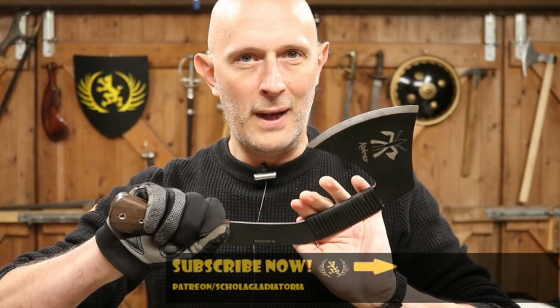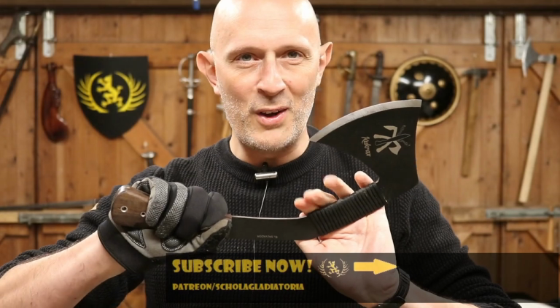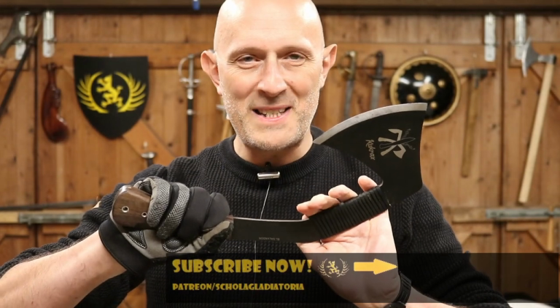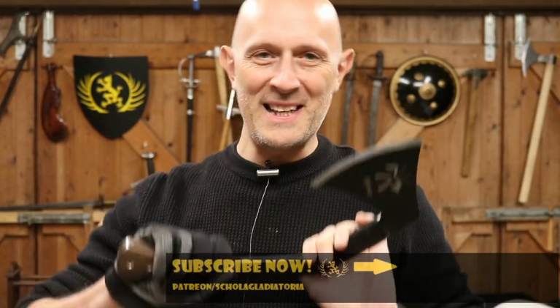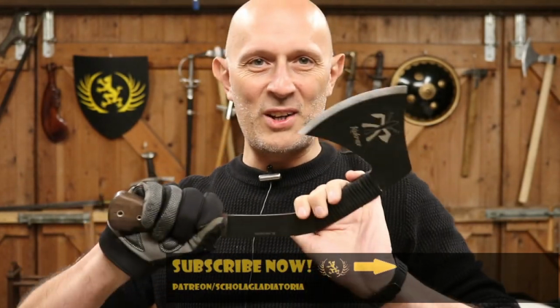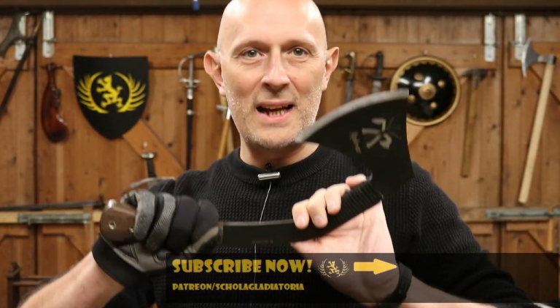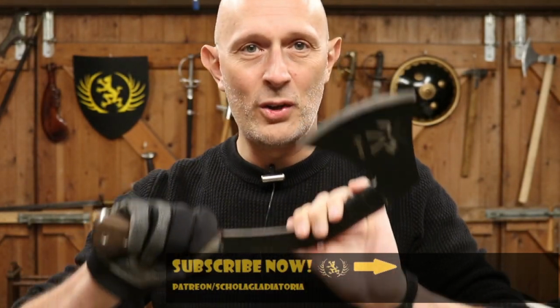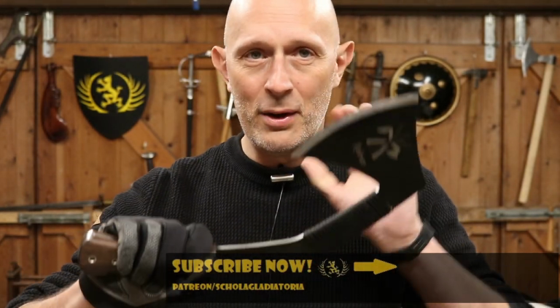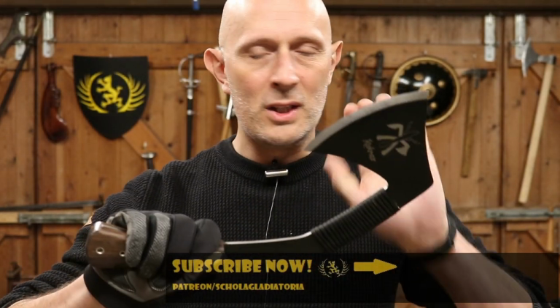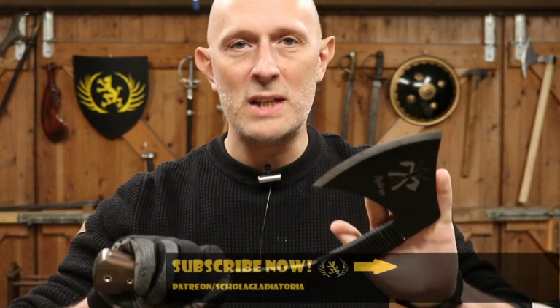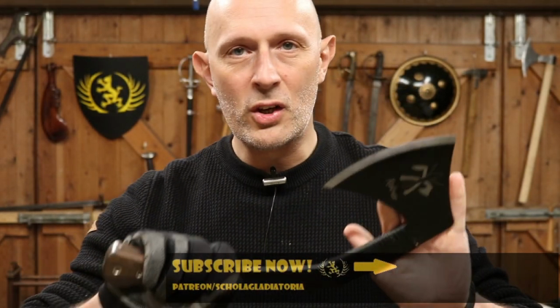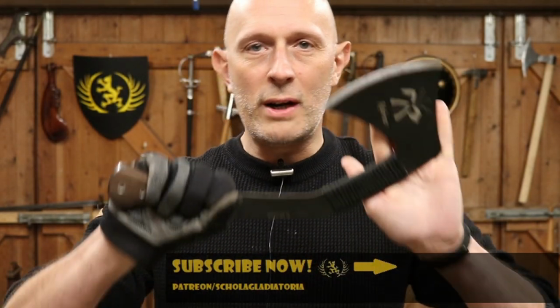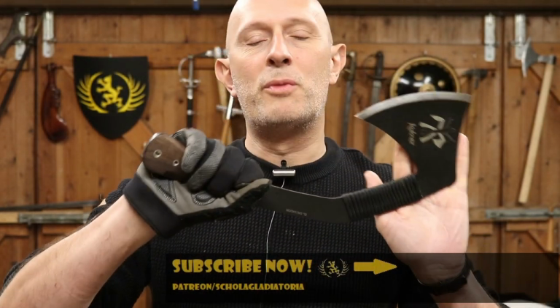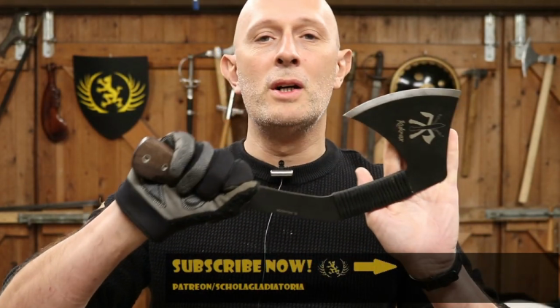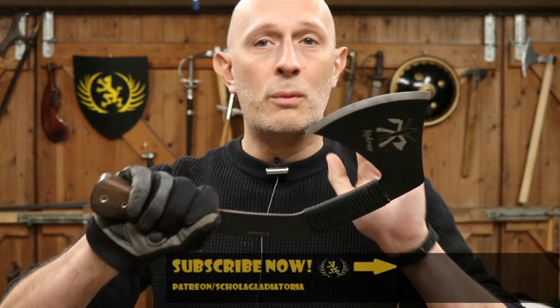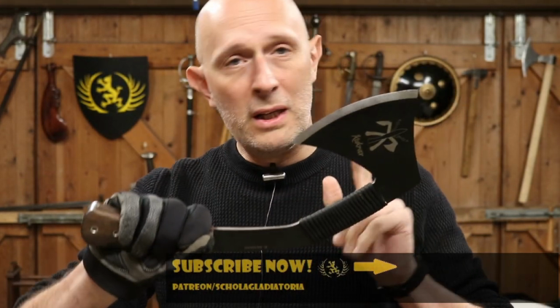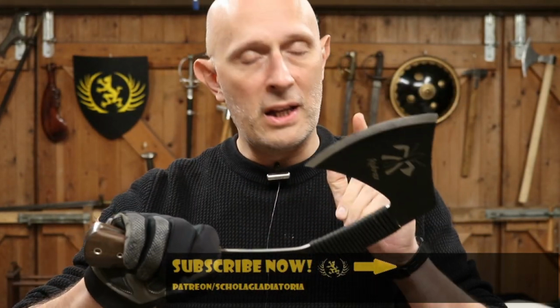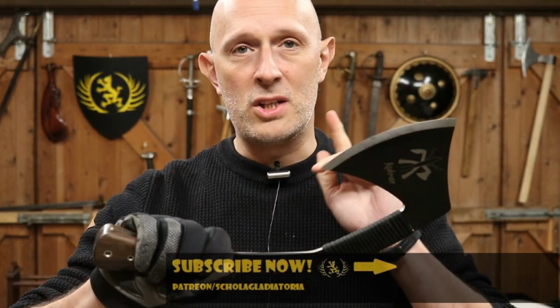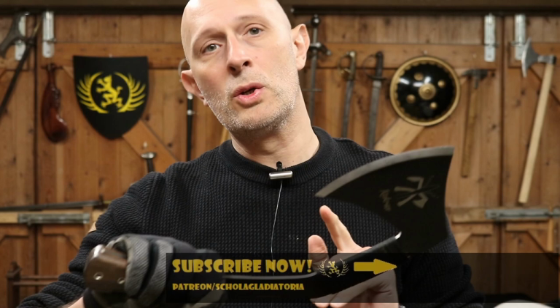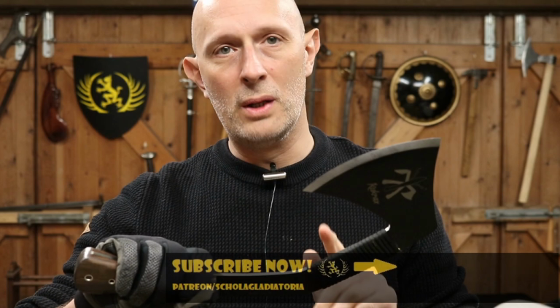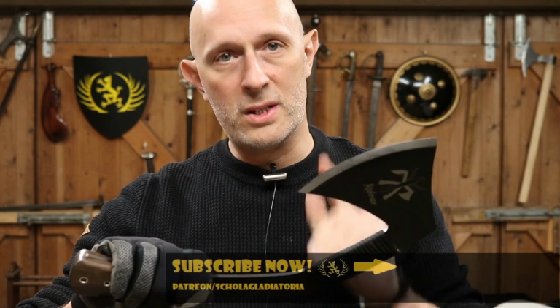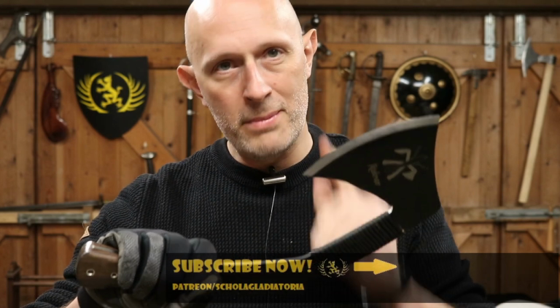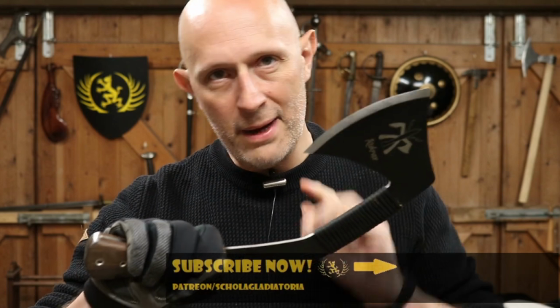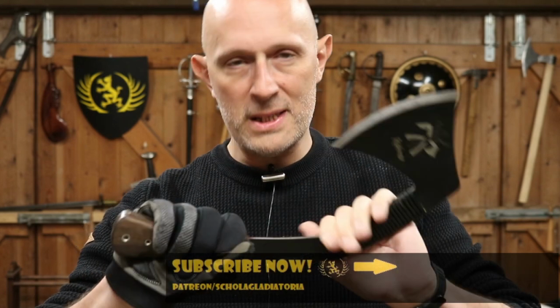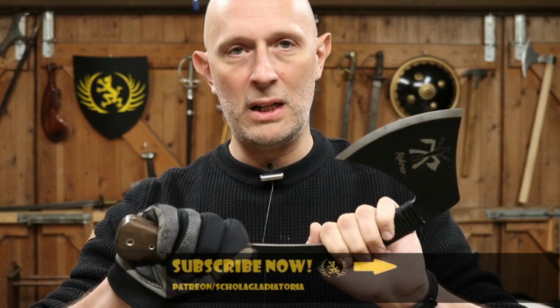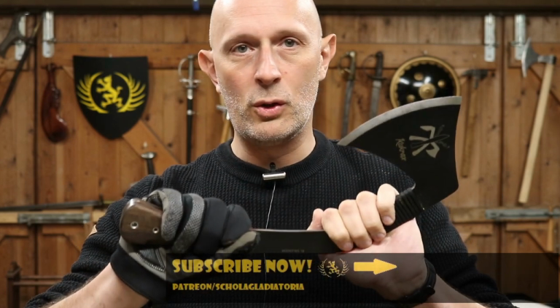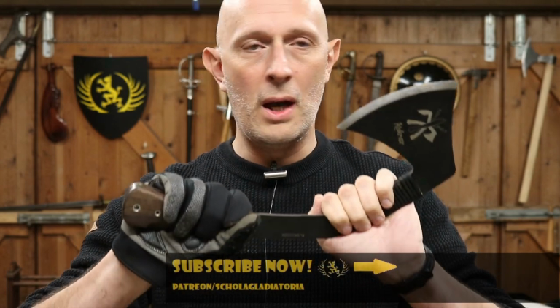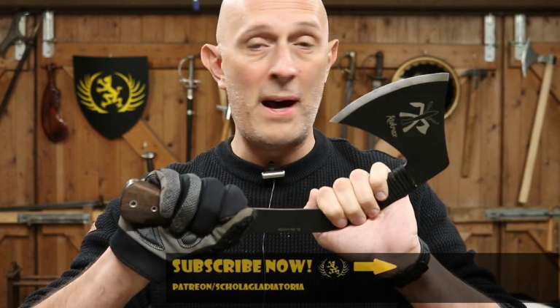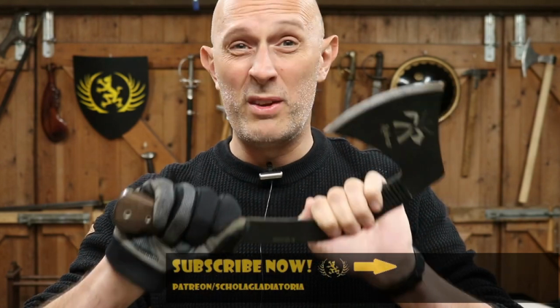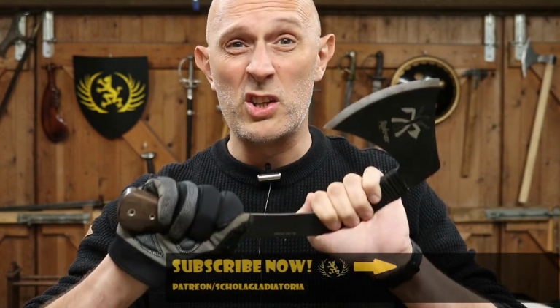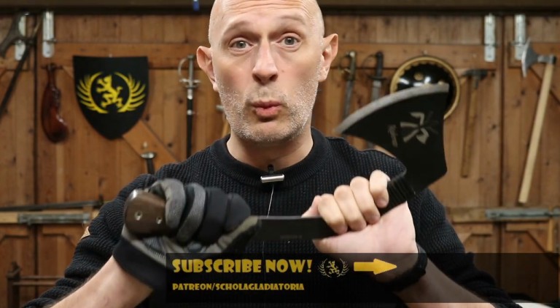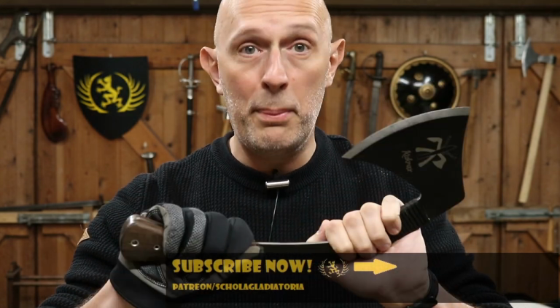Hey folks, Matt Eason here, Scholar Gladiatorian. You've seen the Cook Racks before - we looked at it as a tool last time. Now let's have a little talk about whether it's a good weapon.